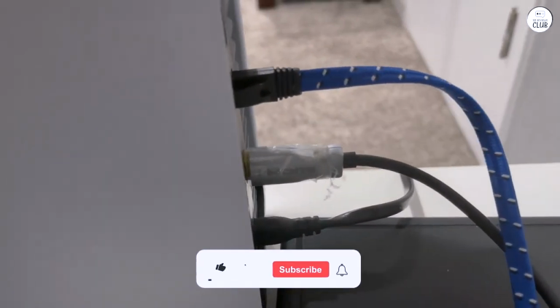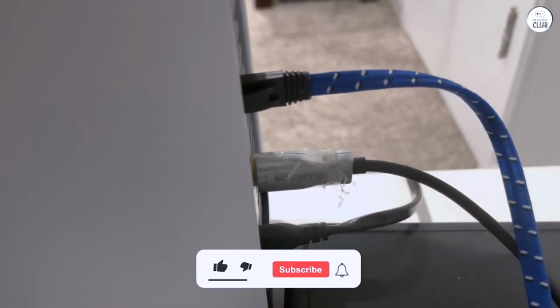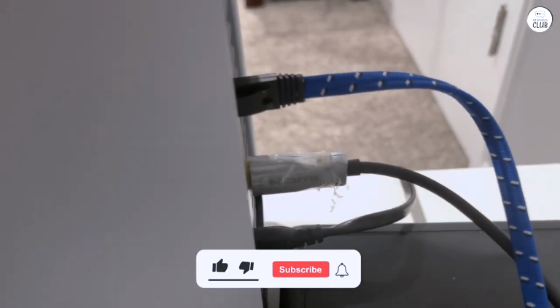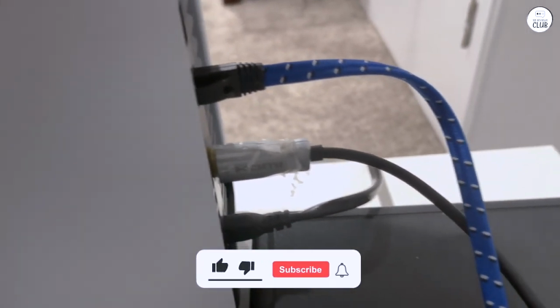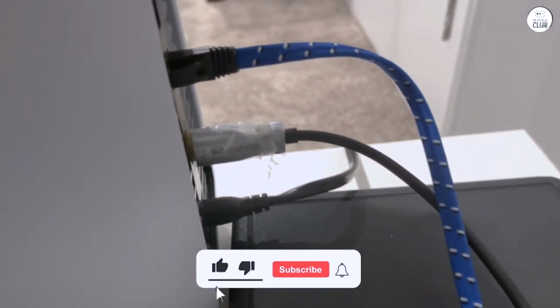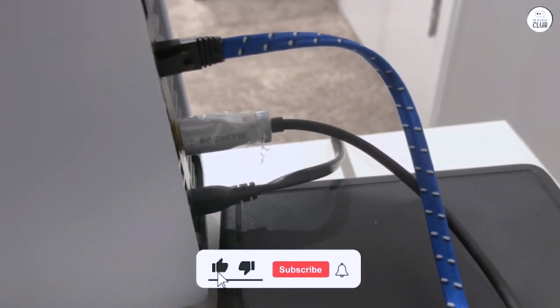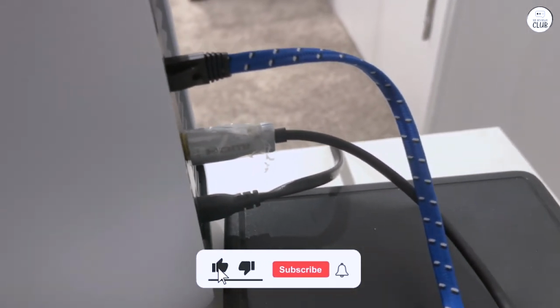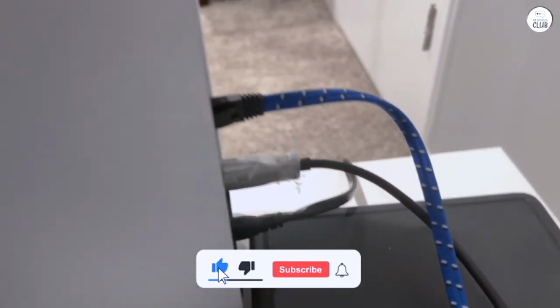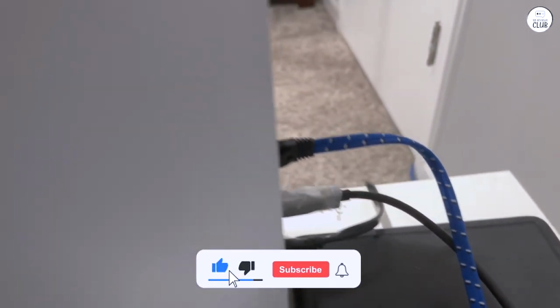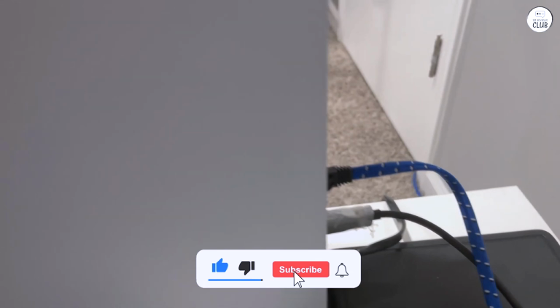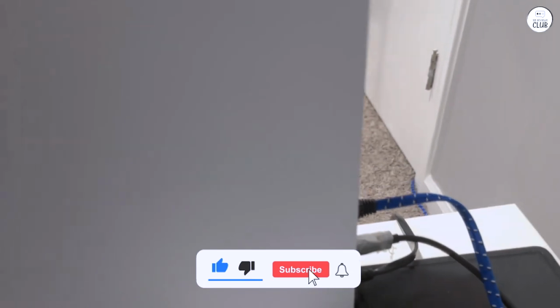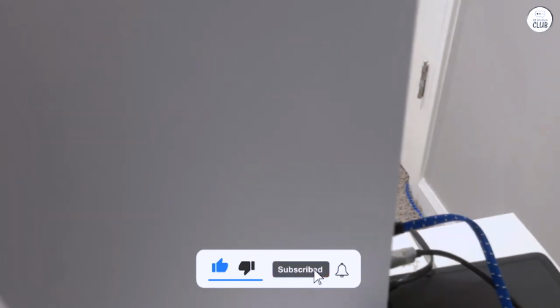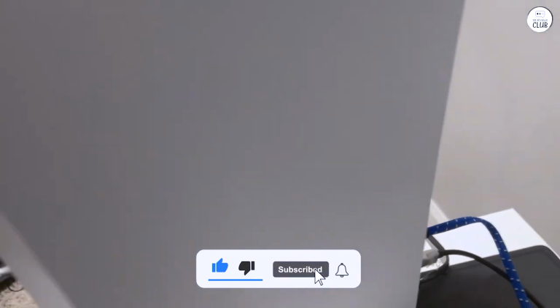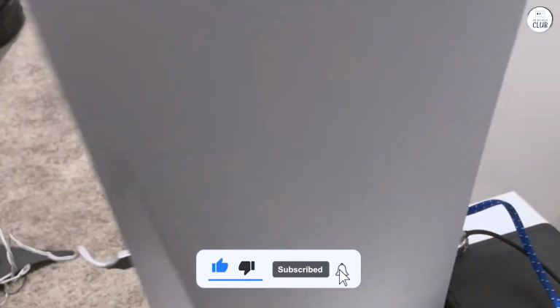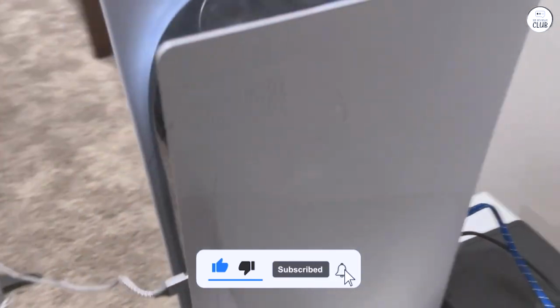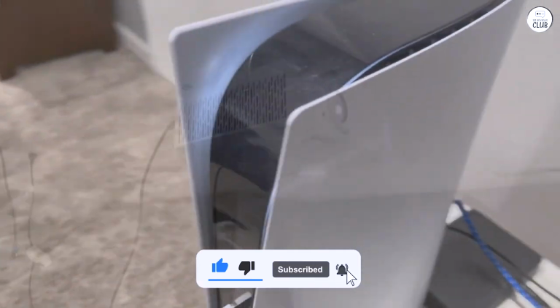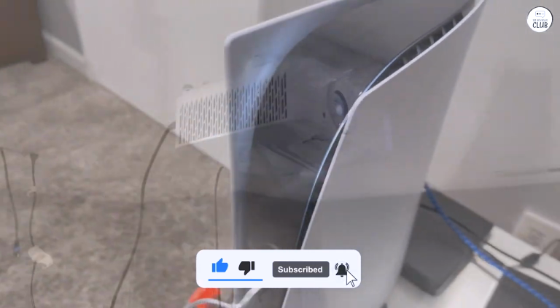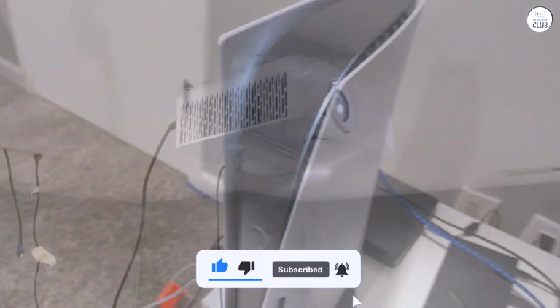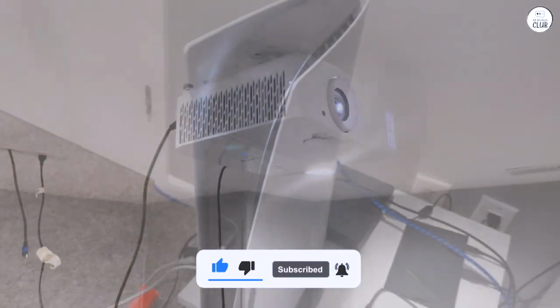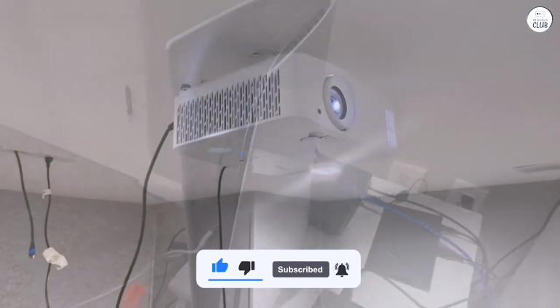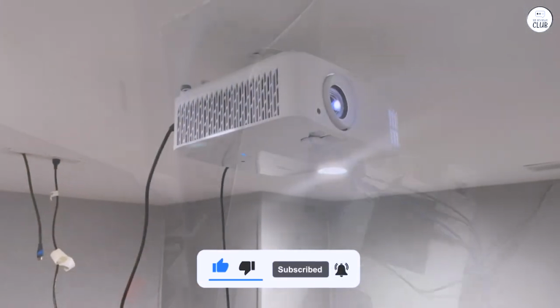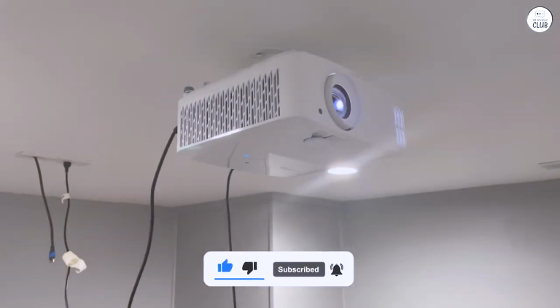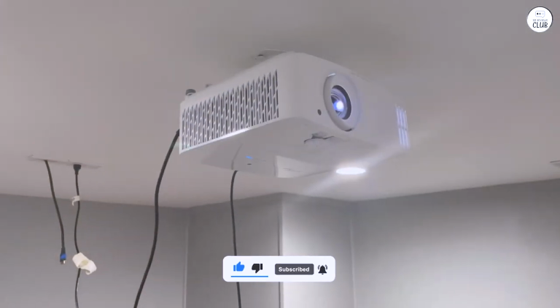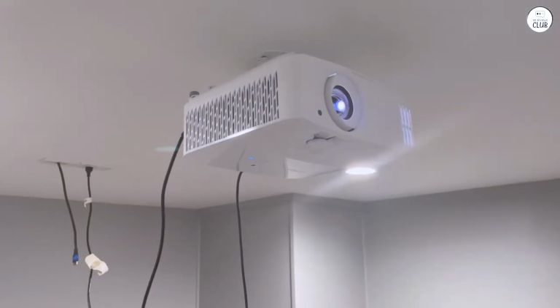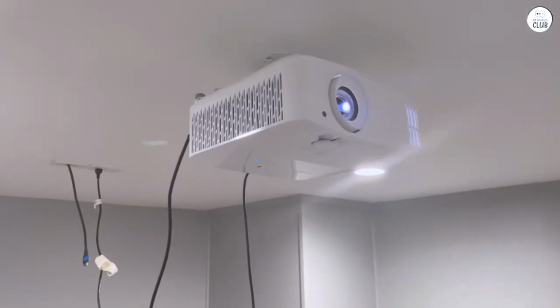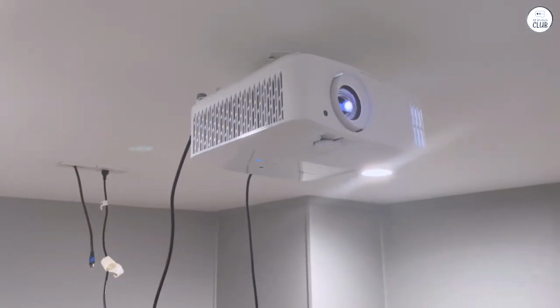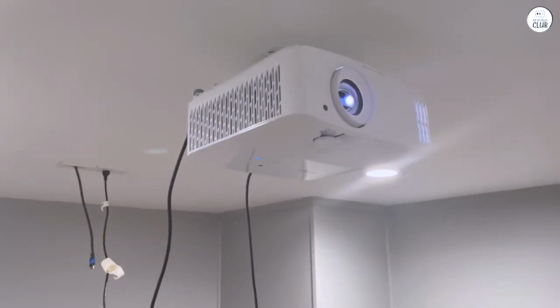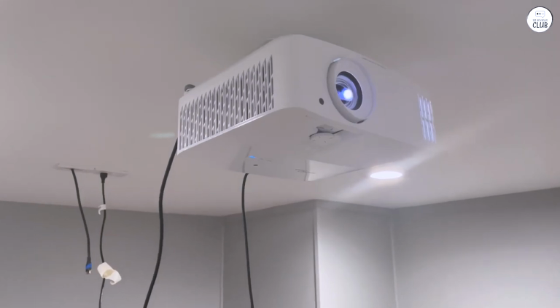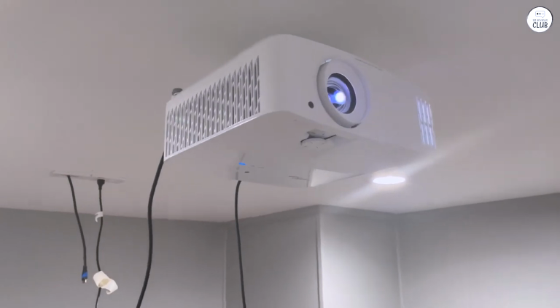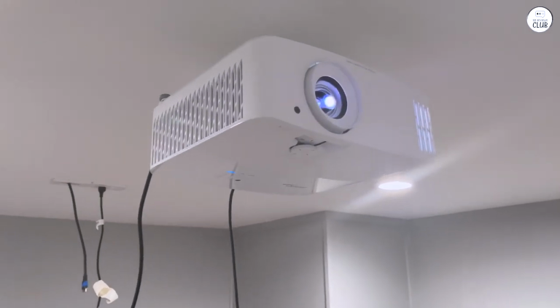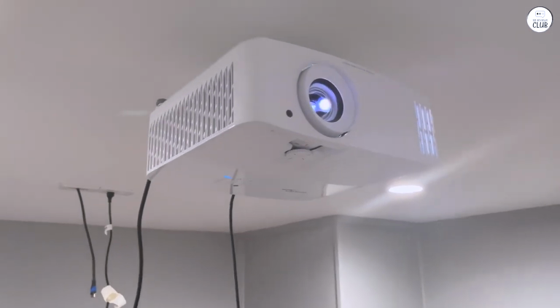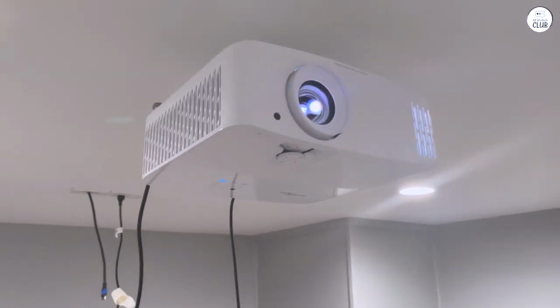It just feels a little flimsy, but since I only use the power on and power off buttons, it's not a huge deal. Overall, I'm really happy with the projector, despite the remote issue.